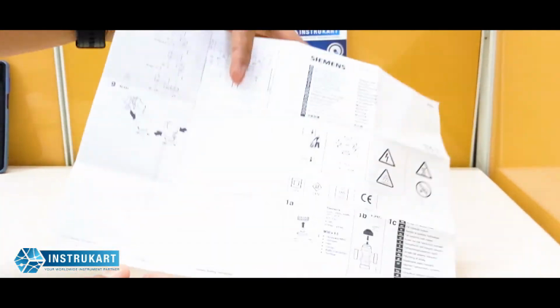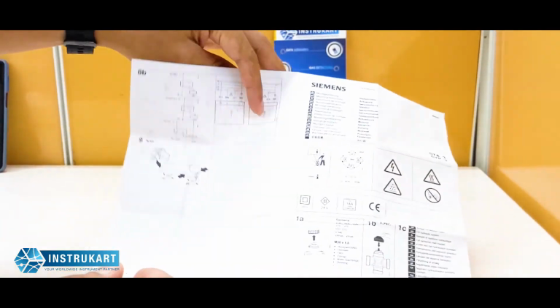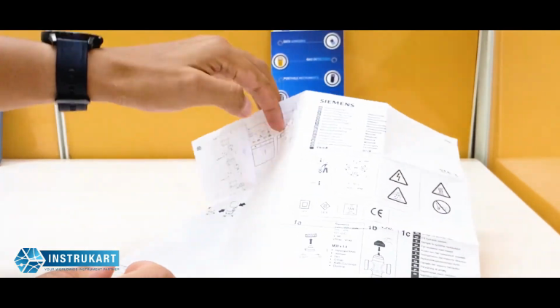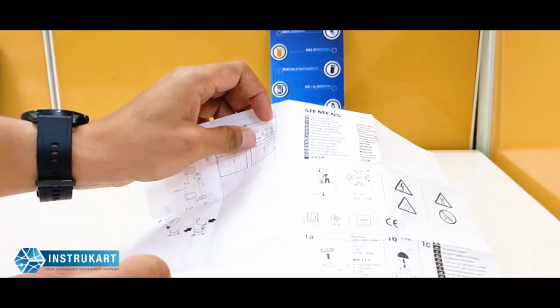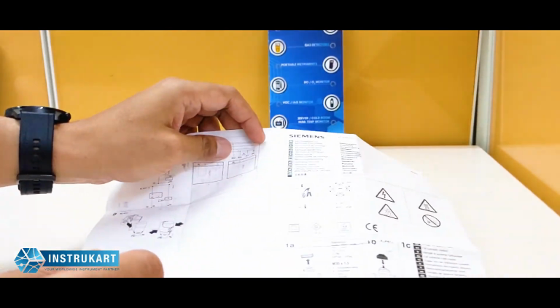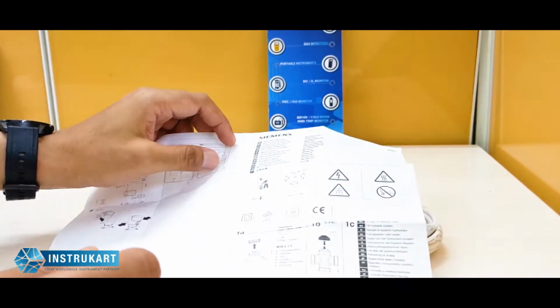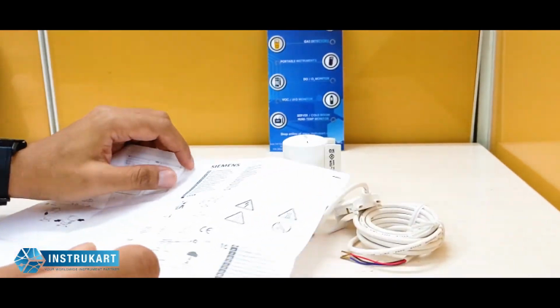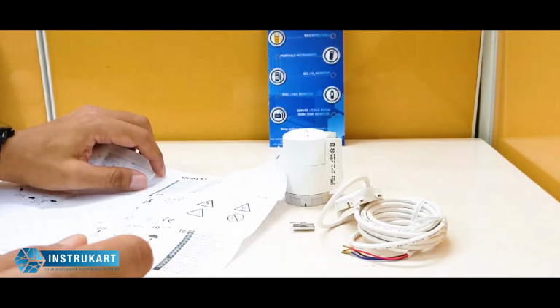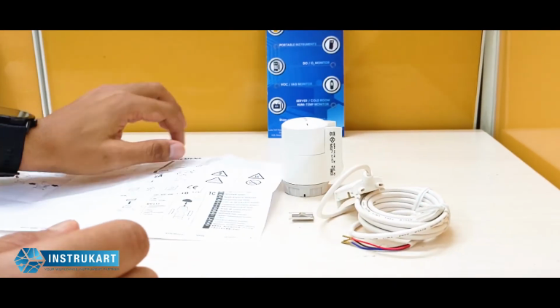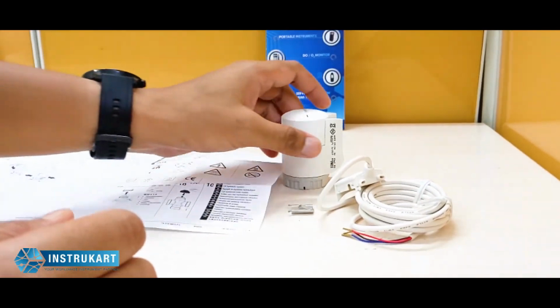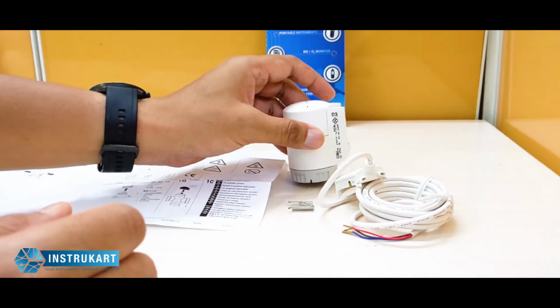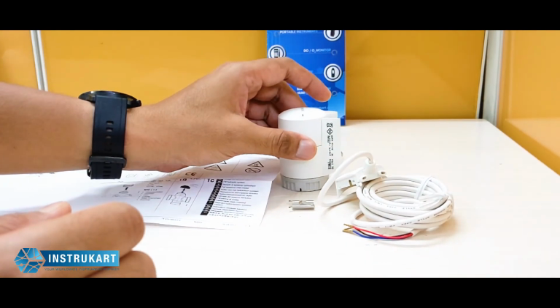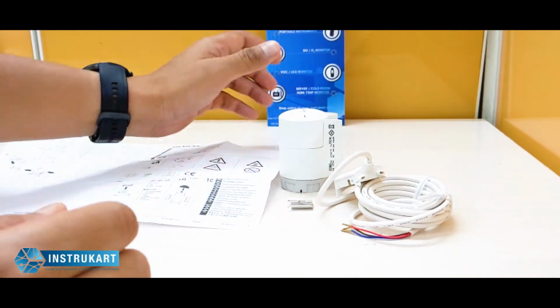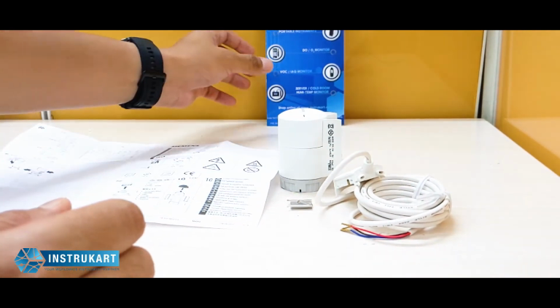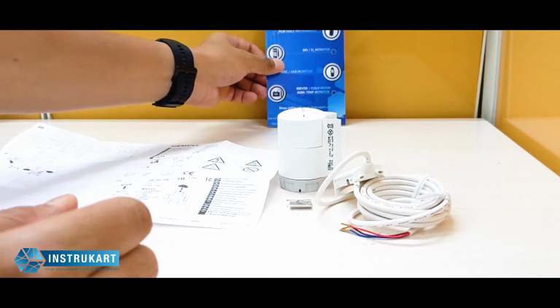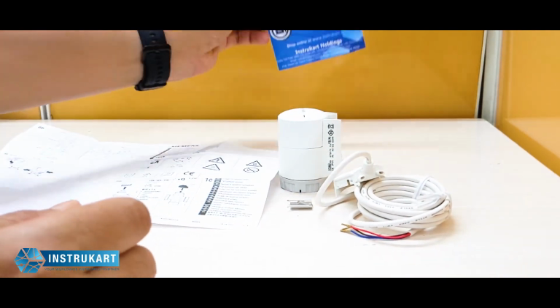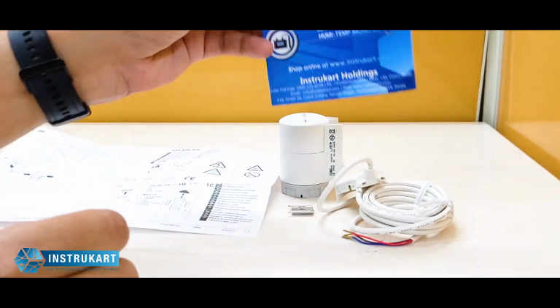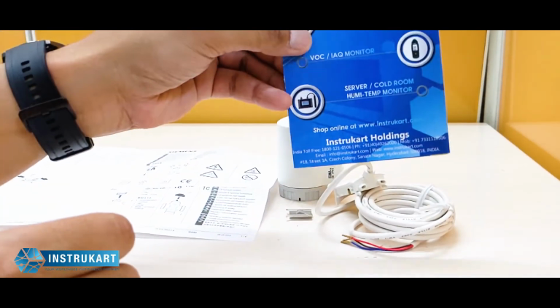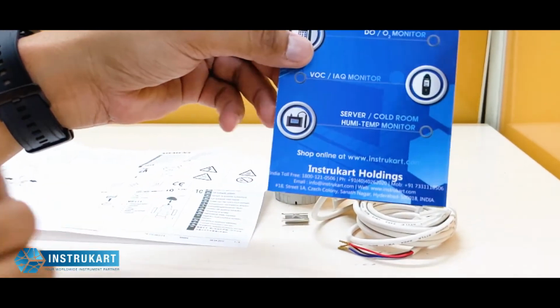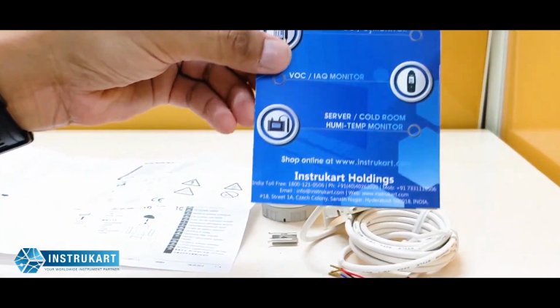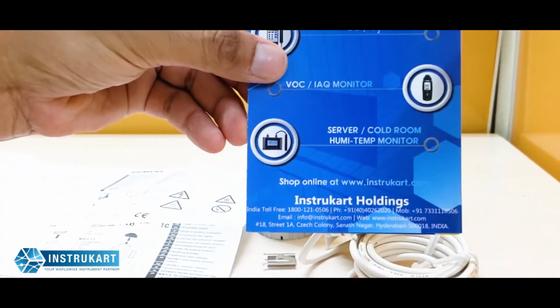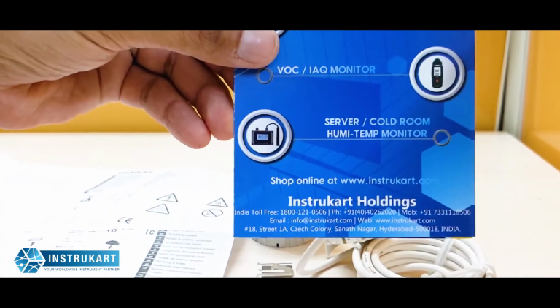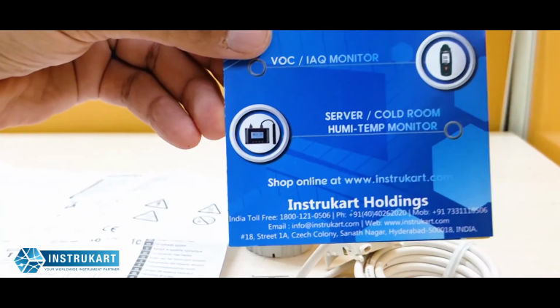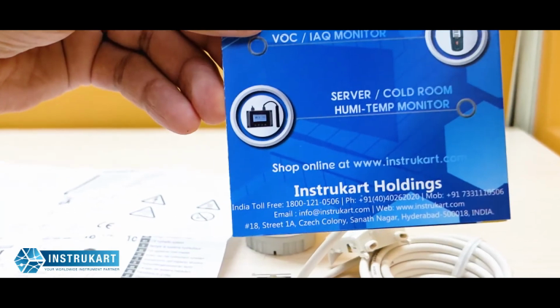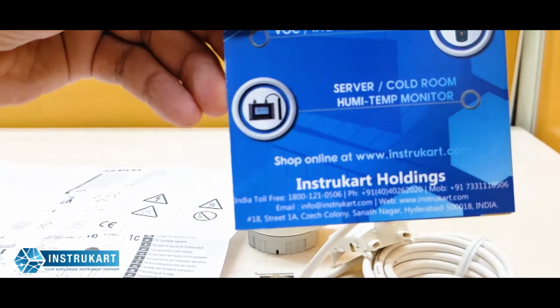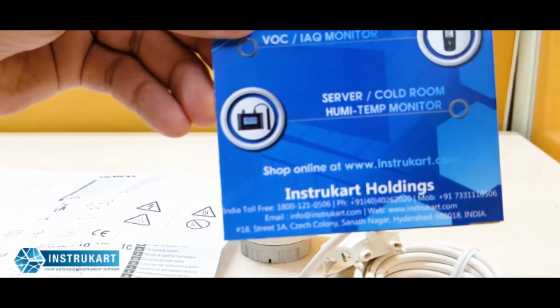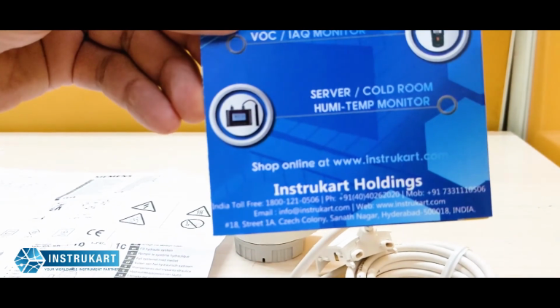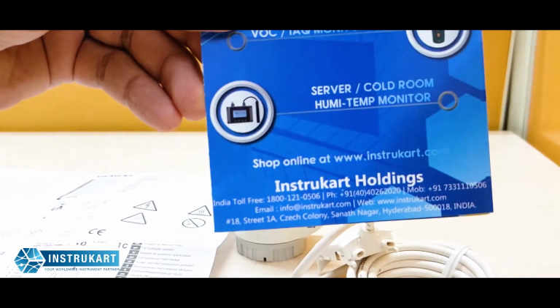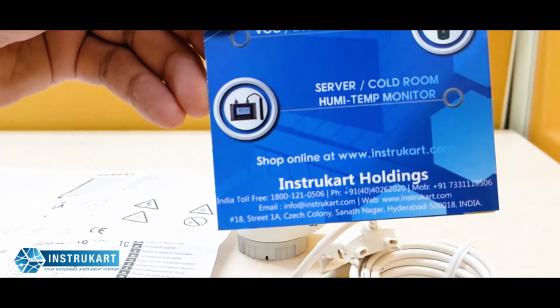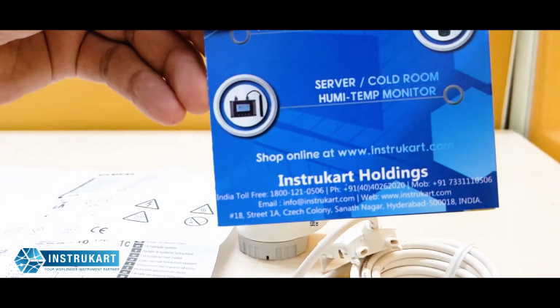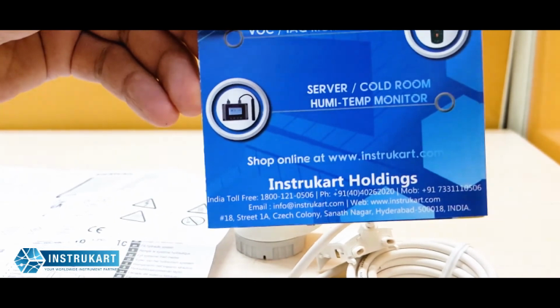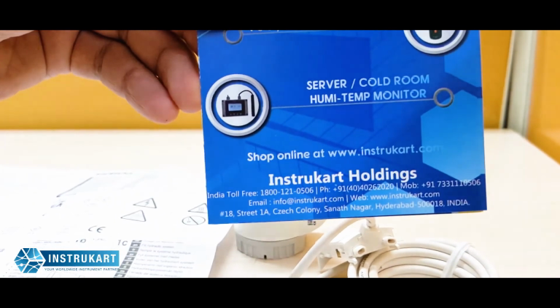It comes with accessories and an instruction manual. For more information on this actuator or different kinds of actuators, you can always reach our experts at instrukart.com.